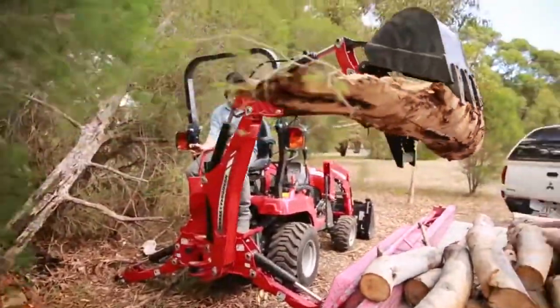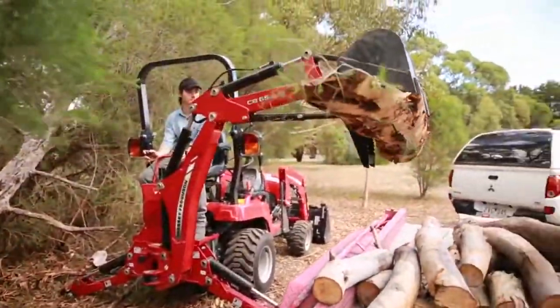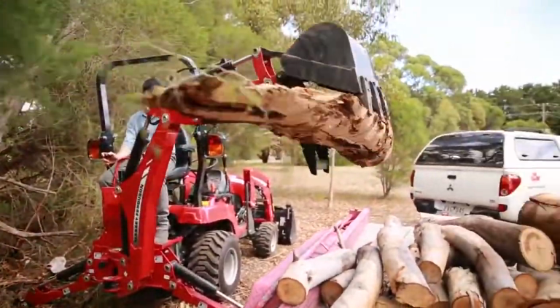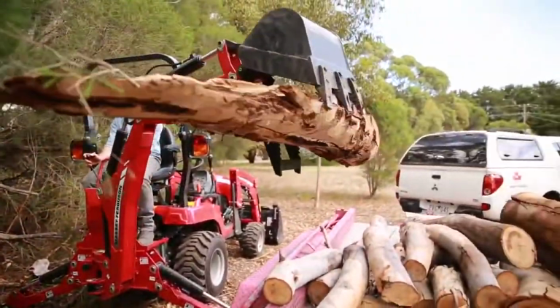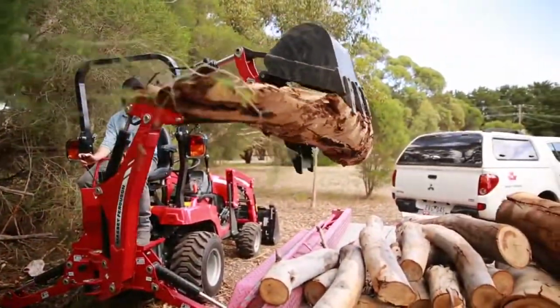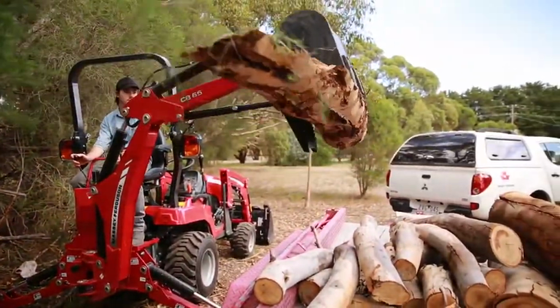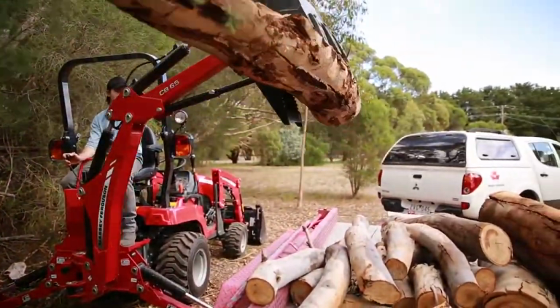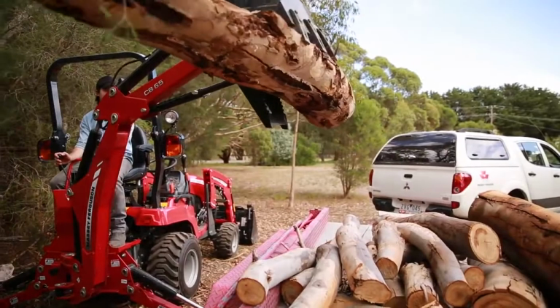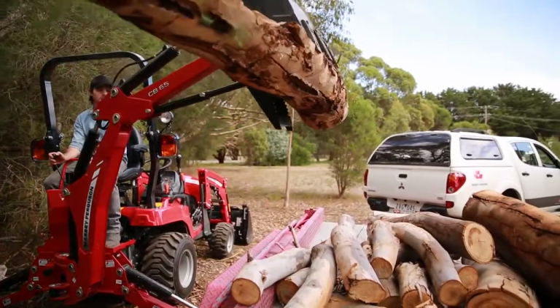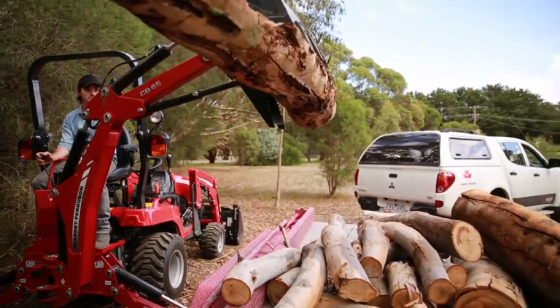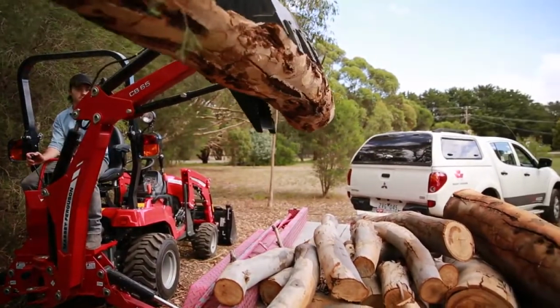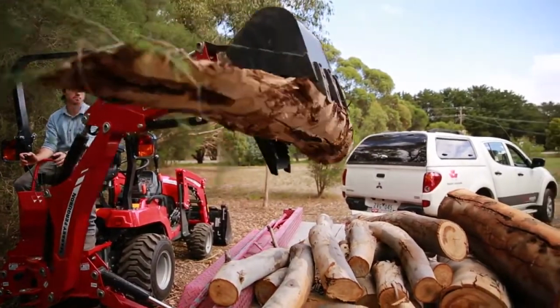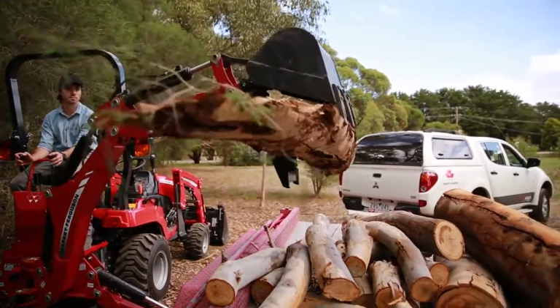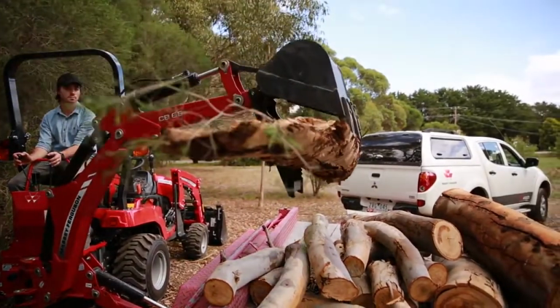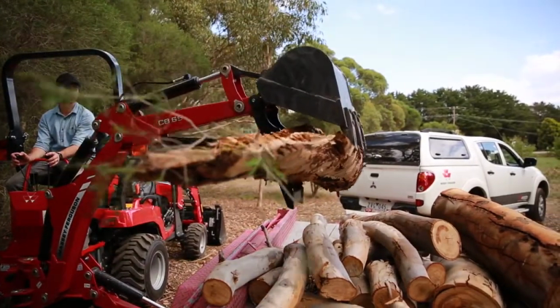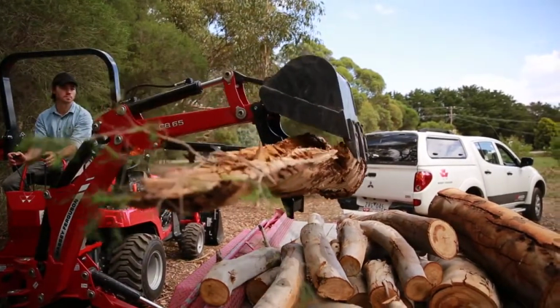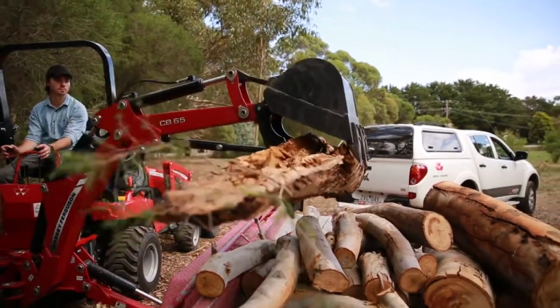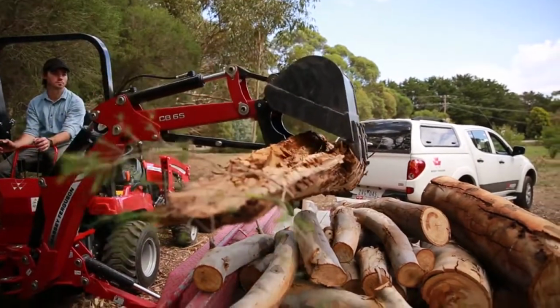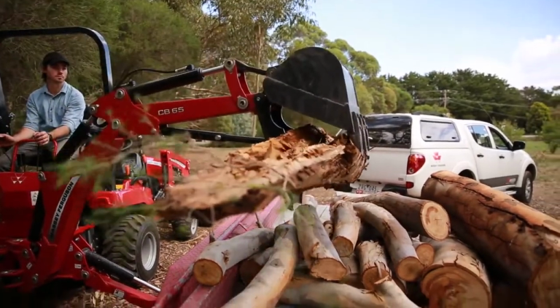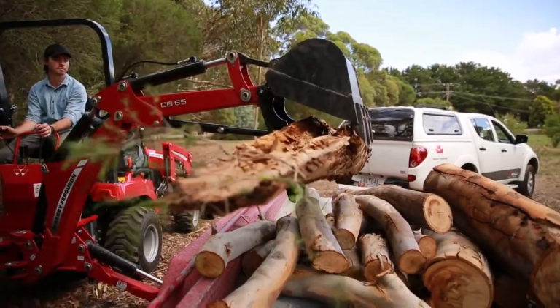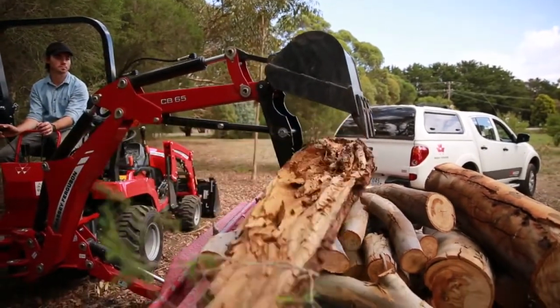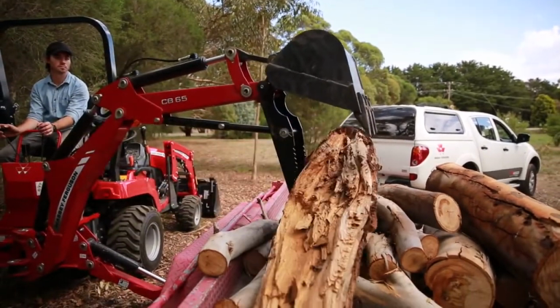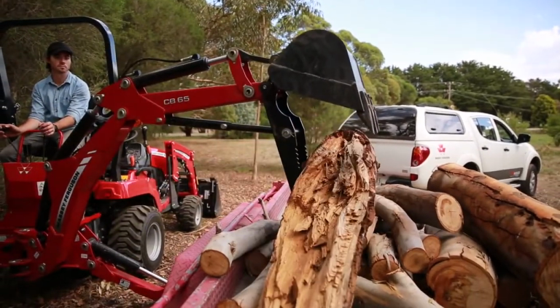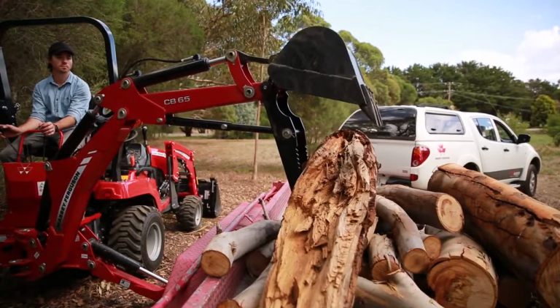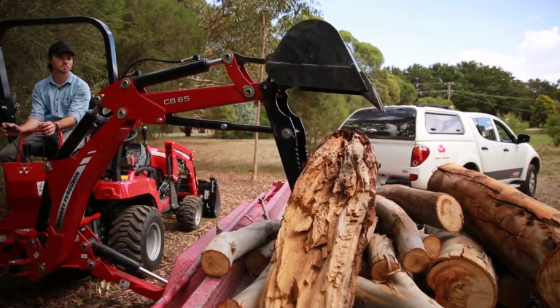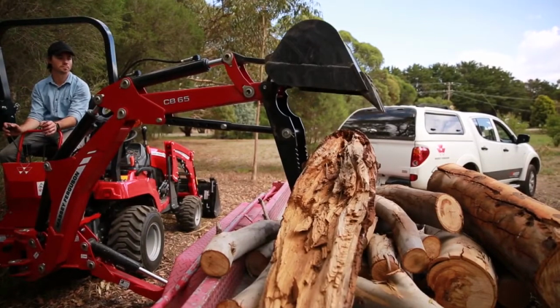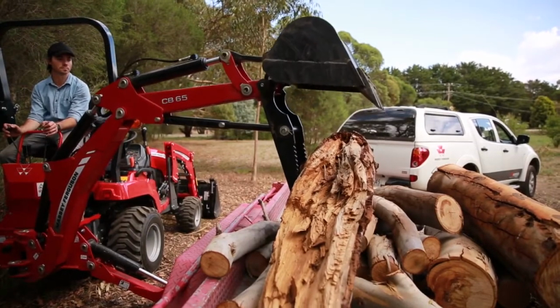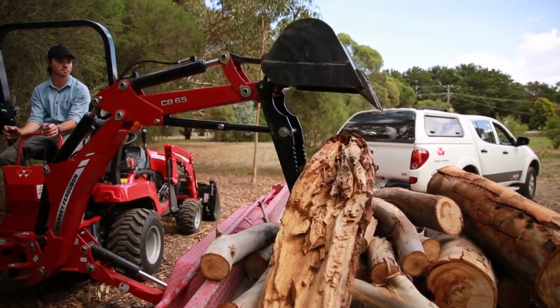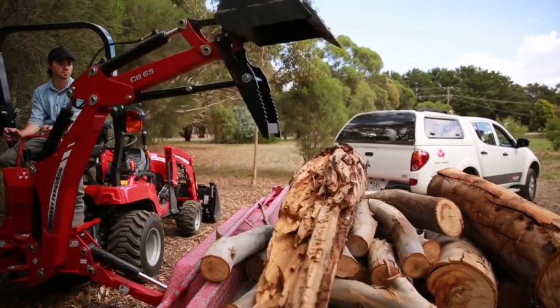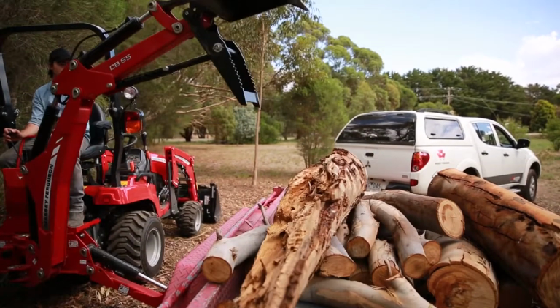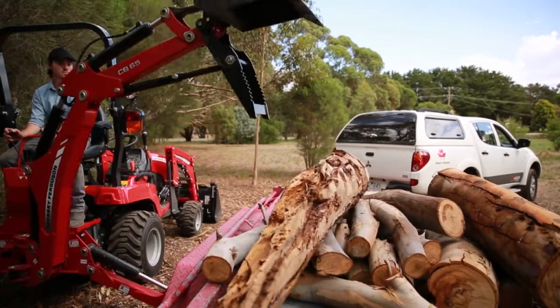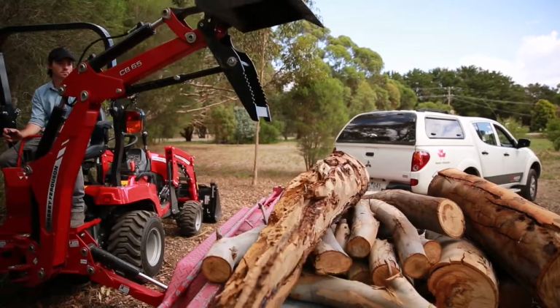The GC1725M has 26 liters of hydraulic flow at its rated 3000 revs per minute — more than enough flow to provide exceptional digging force and quick raise and lower times.